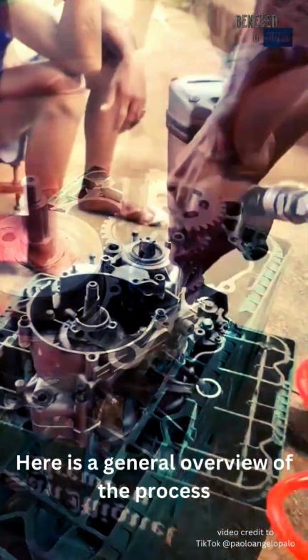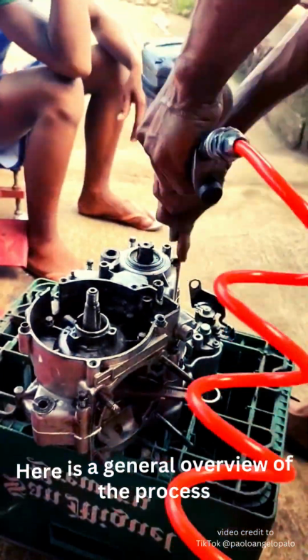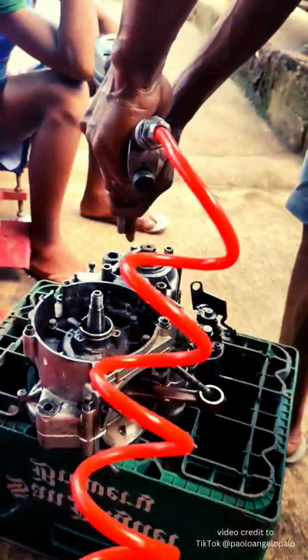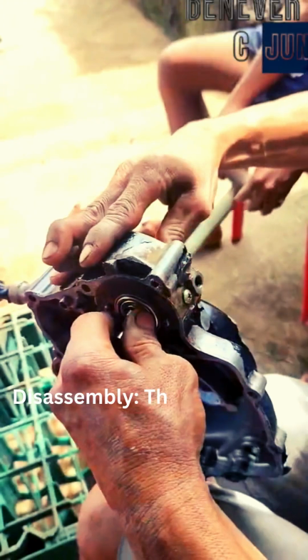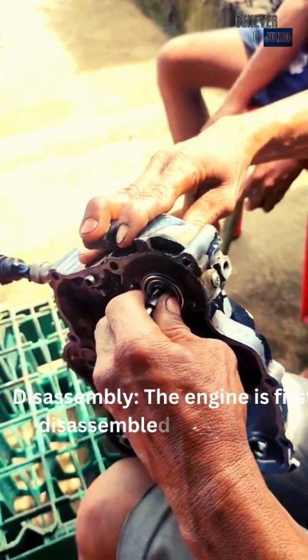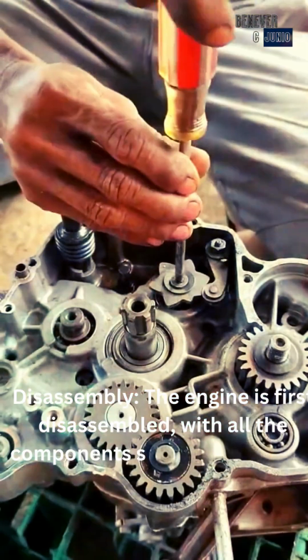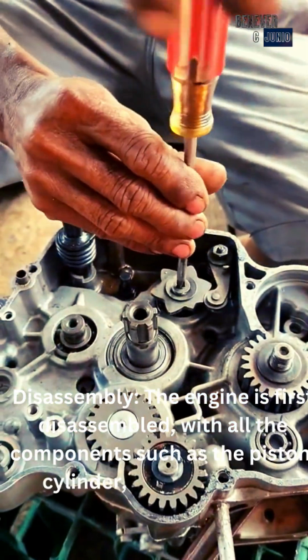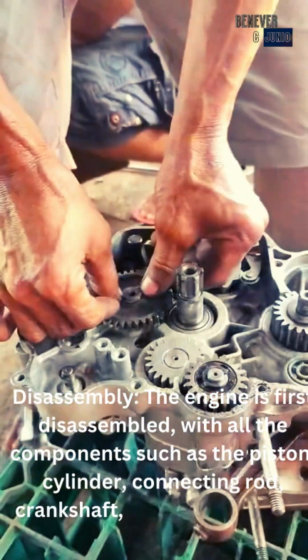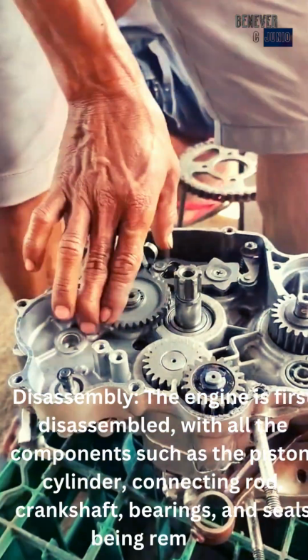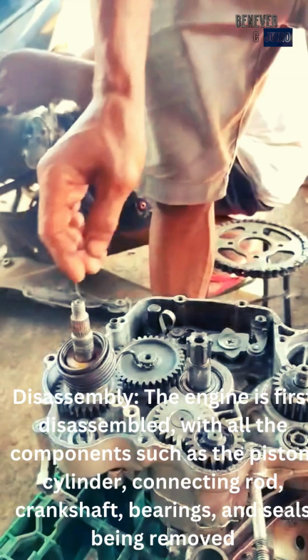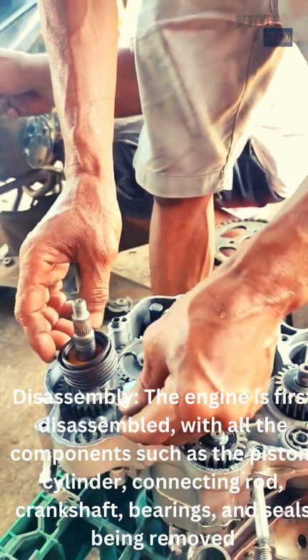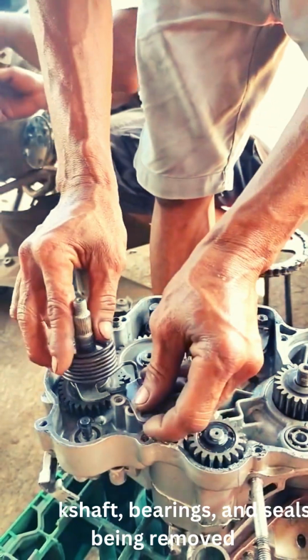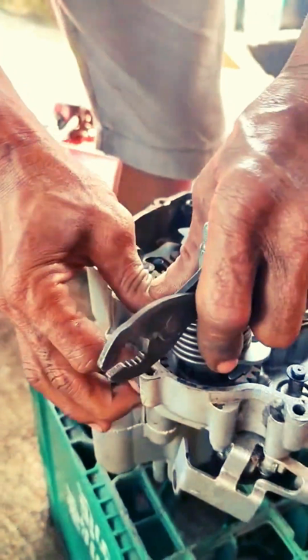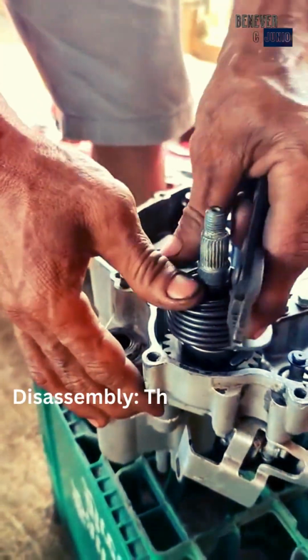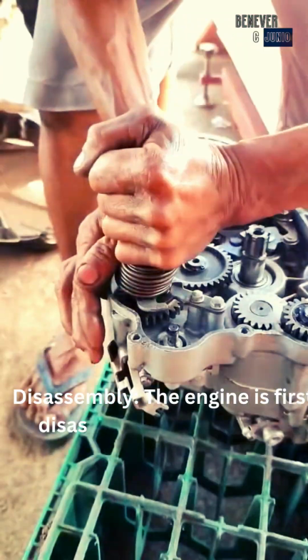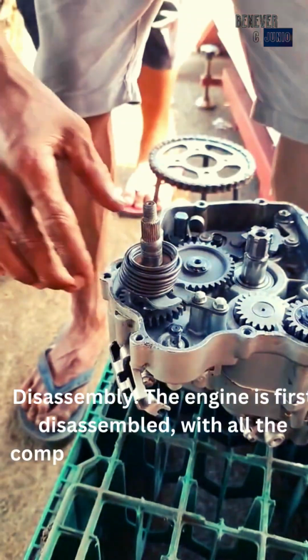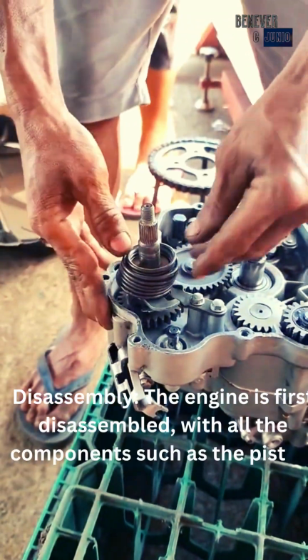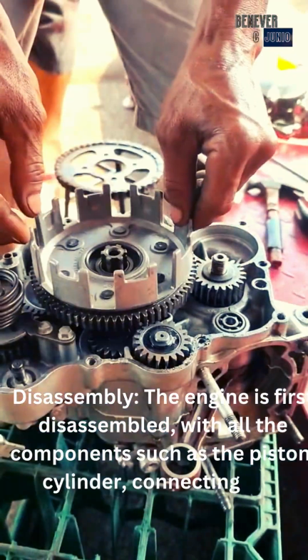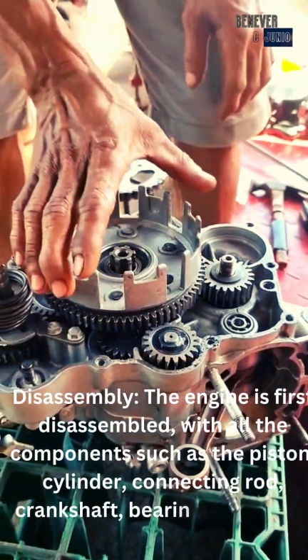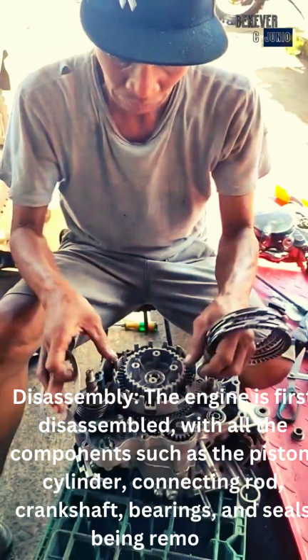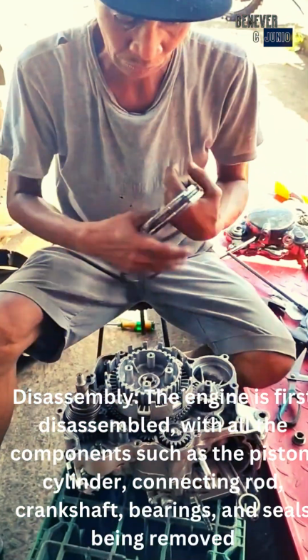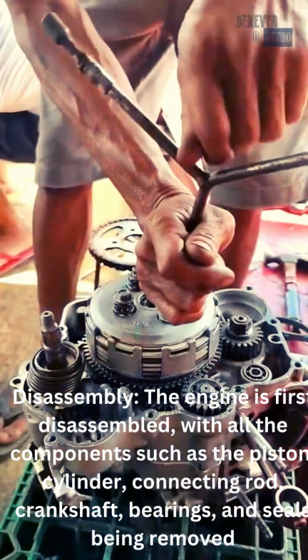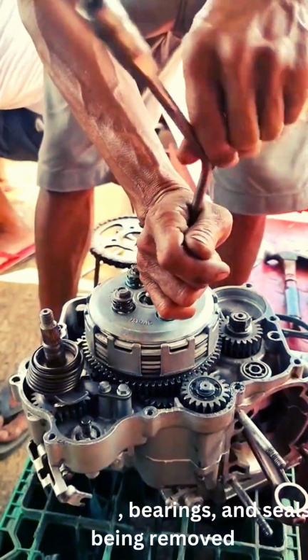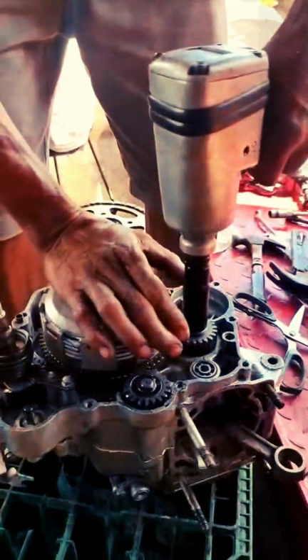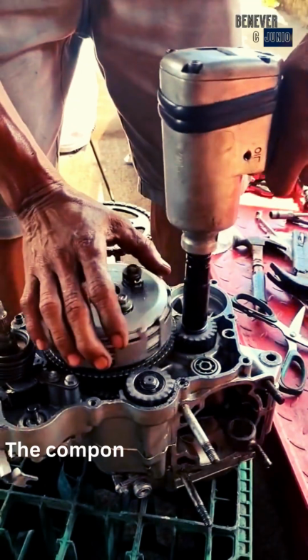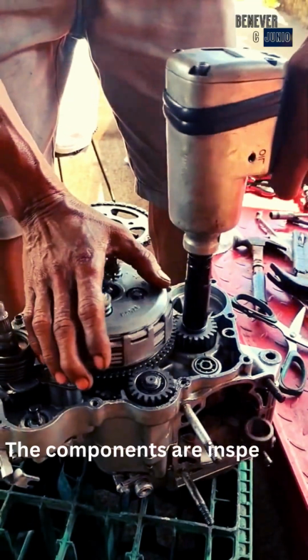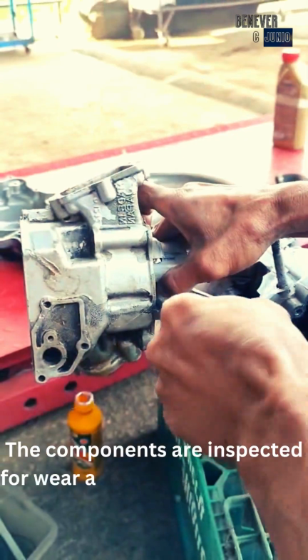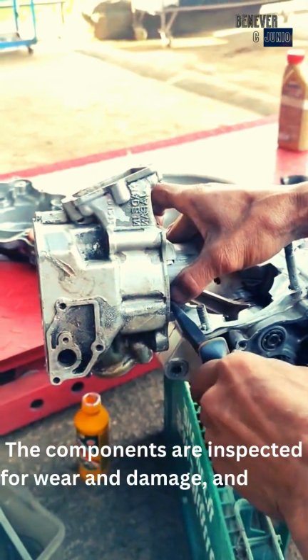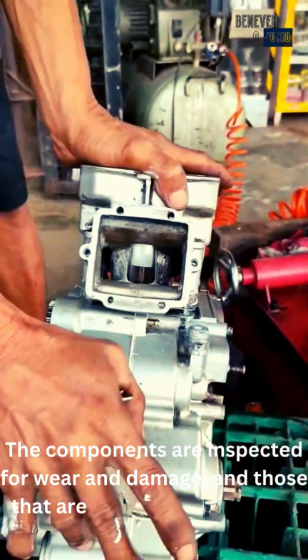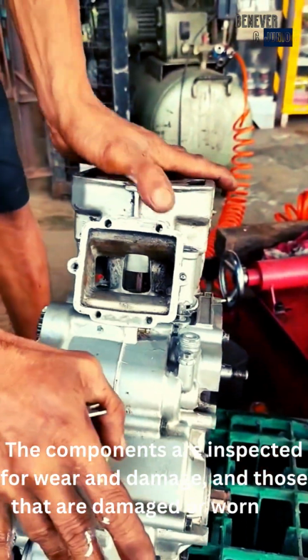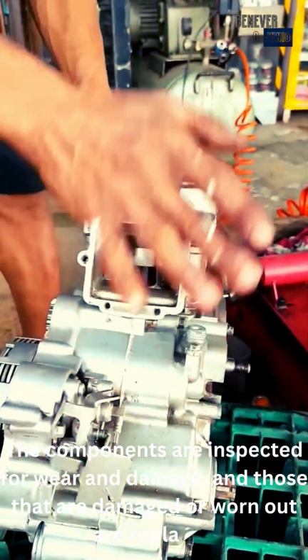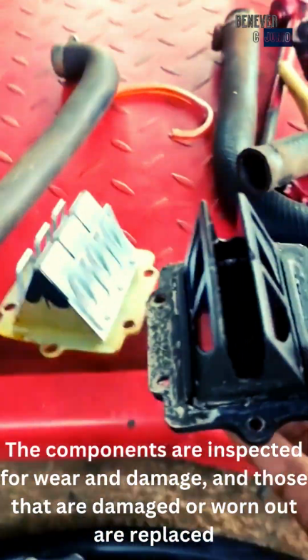Disassembly: the engine is first disassembled, with all the components such as the piston, cylinder, connecting rod, crankshaft, bearings, and seals being removed. The components are inspected for wear and damage, and those that are damaged or worn out are replaced.